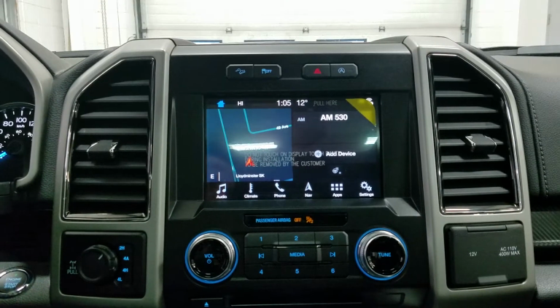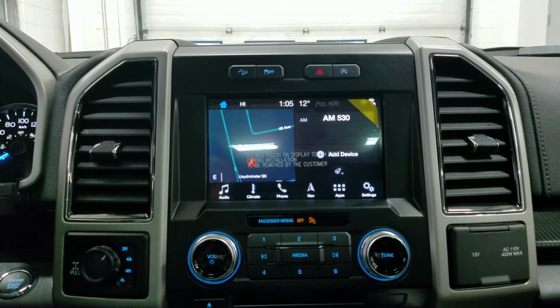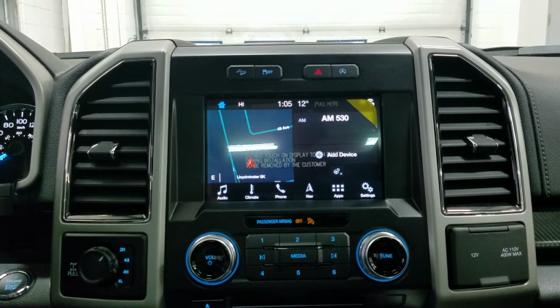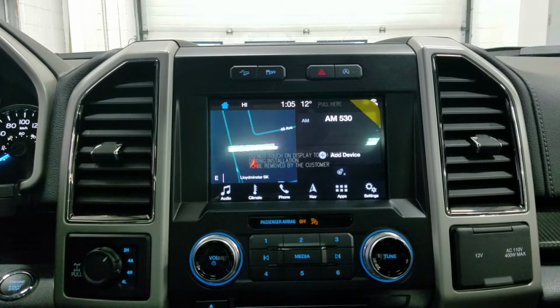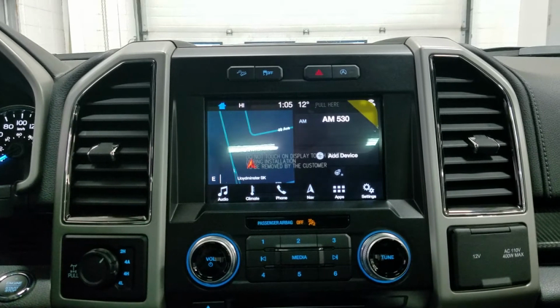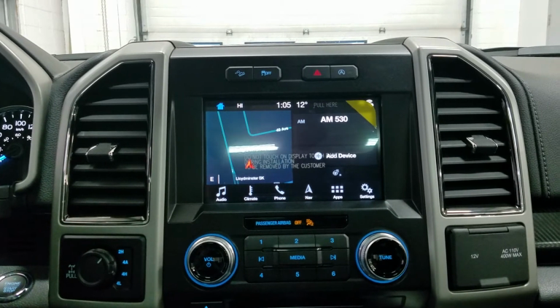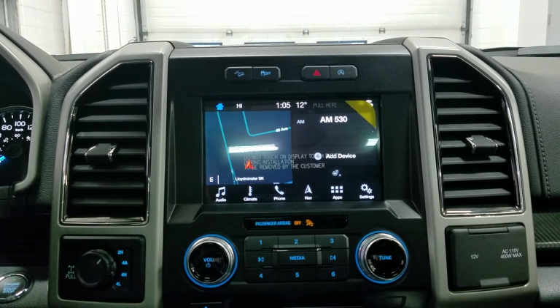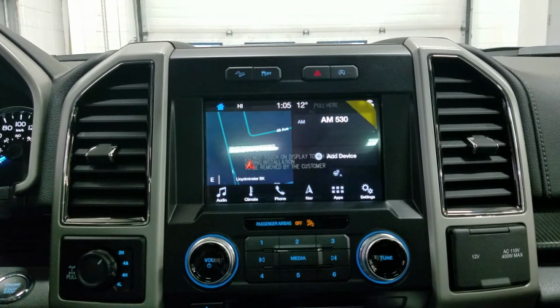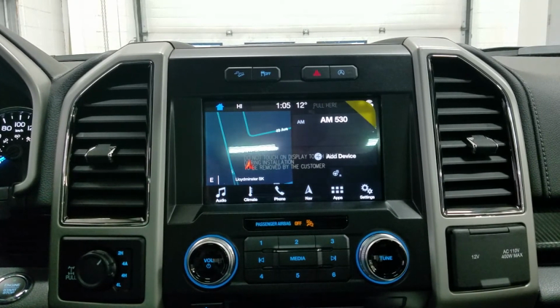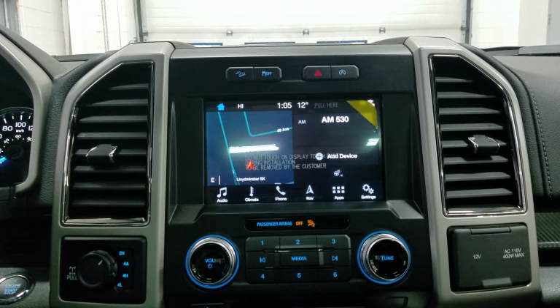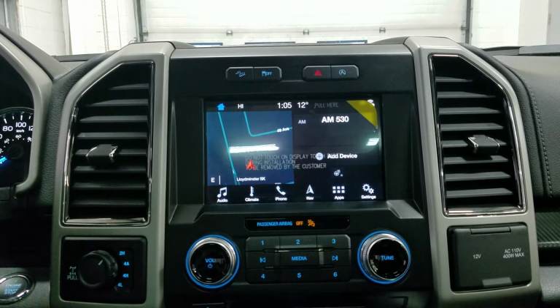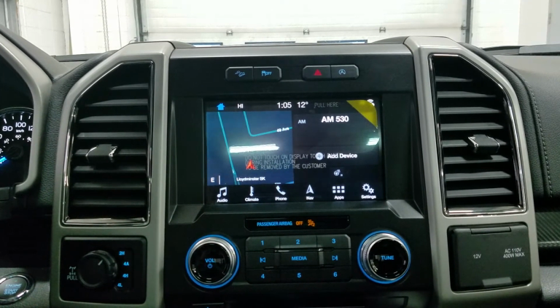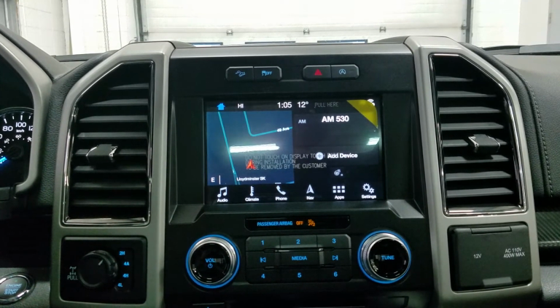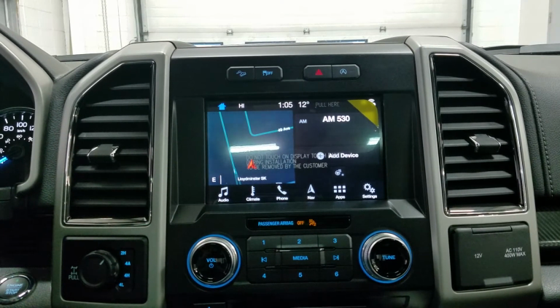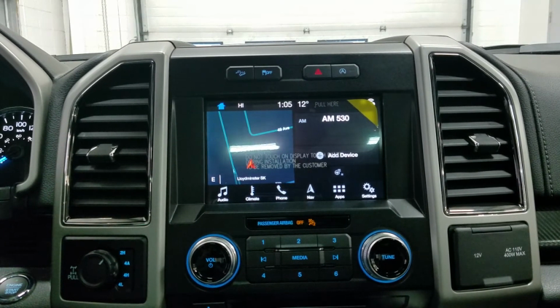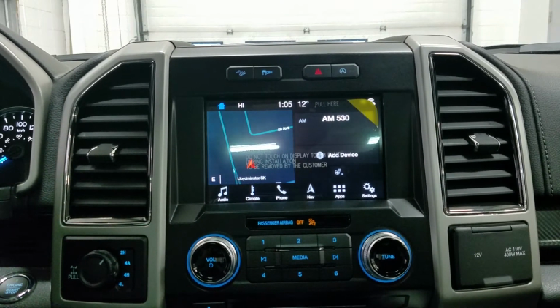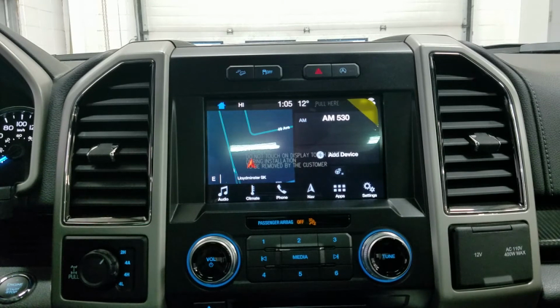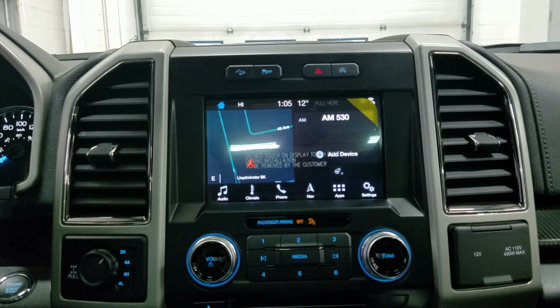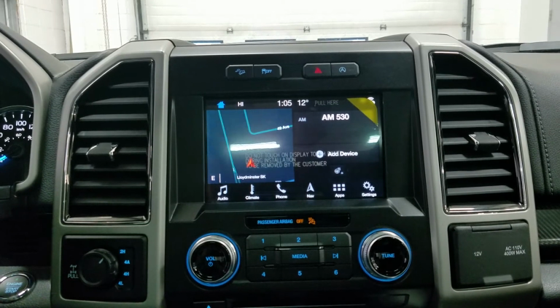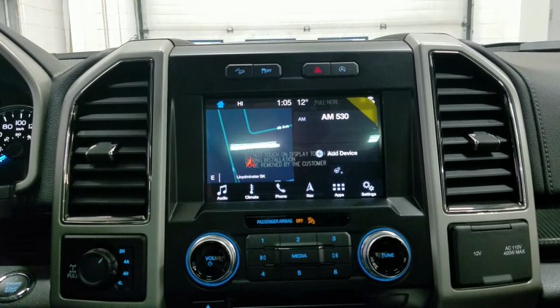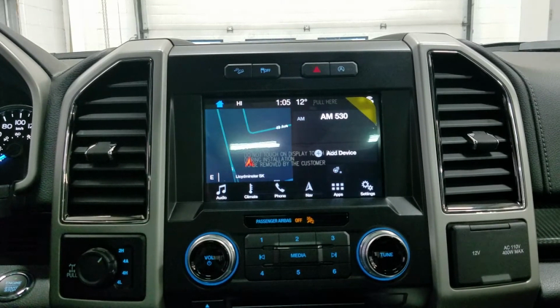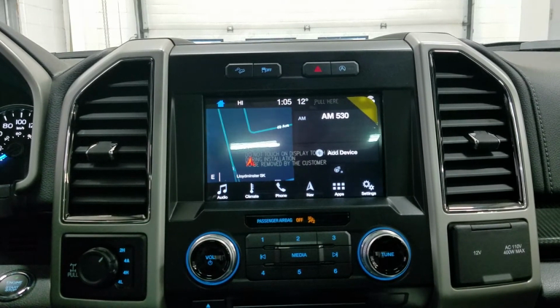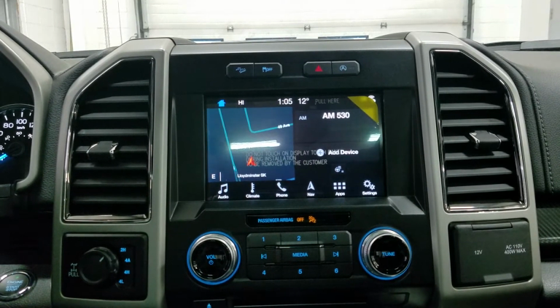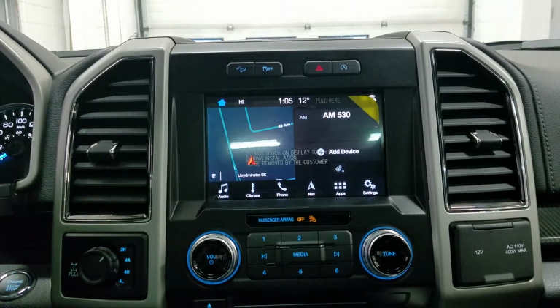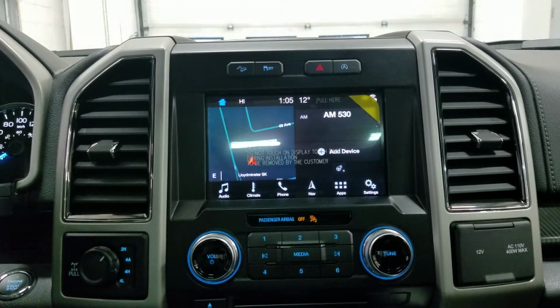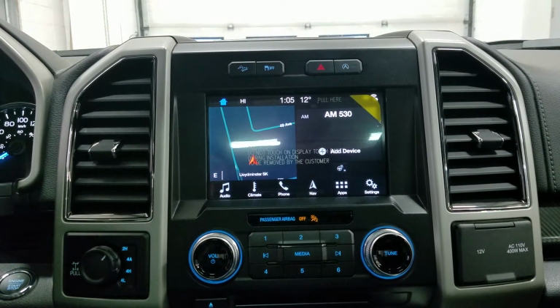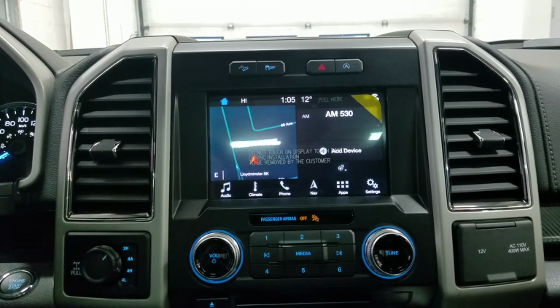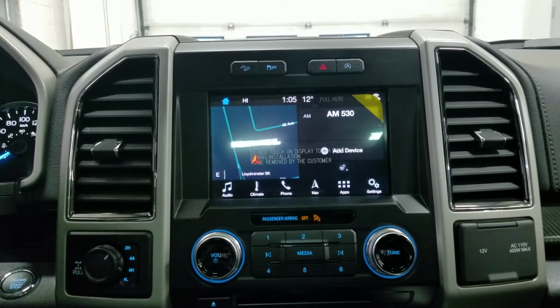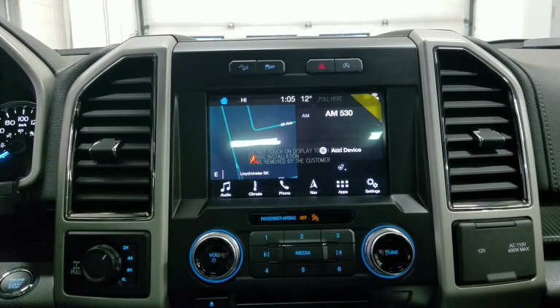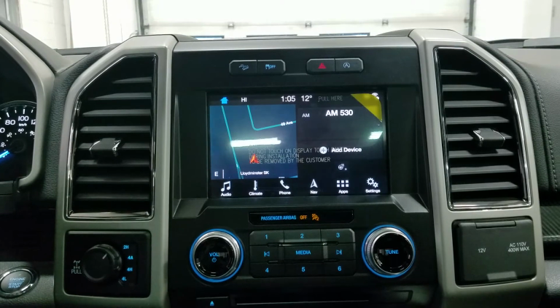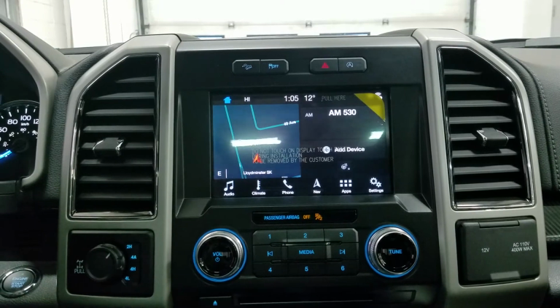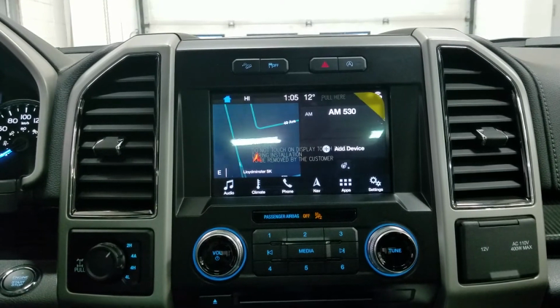Looking ahead, we have our SYNC 3 8-inch touchscreen display, which allows for audio control, climate control, including a heated steering wheel for the driver, as well as phone connectivity, hands-free voice activation, navigation, and other apps, including Apple CarPlay and Android Auto.